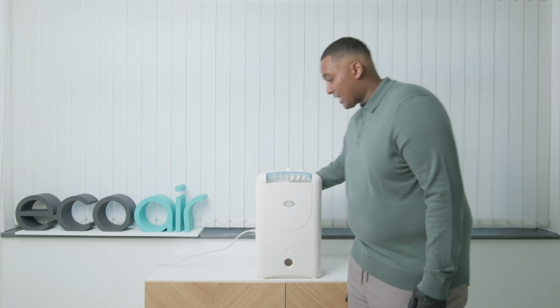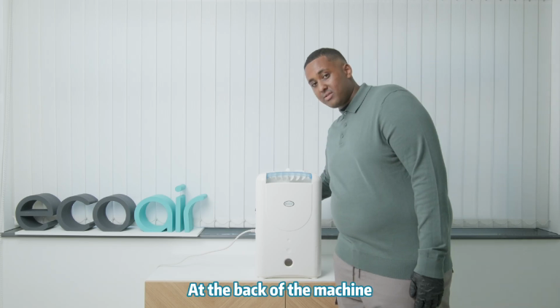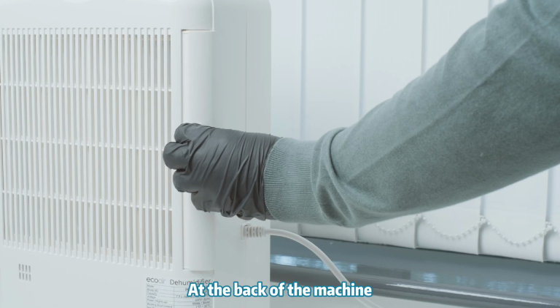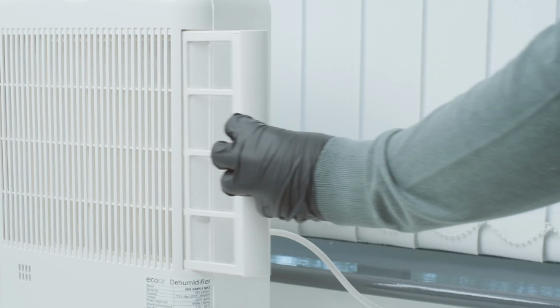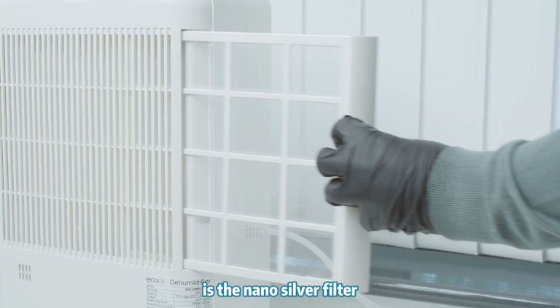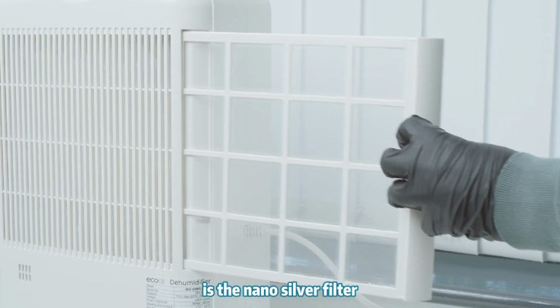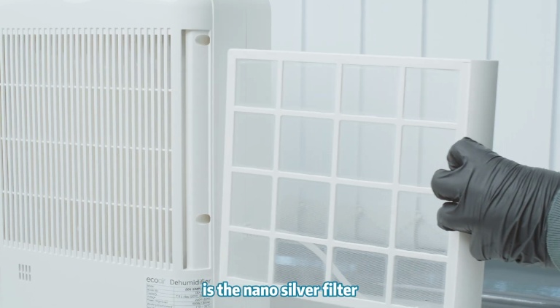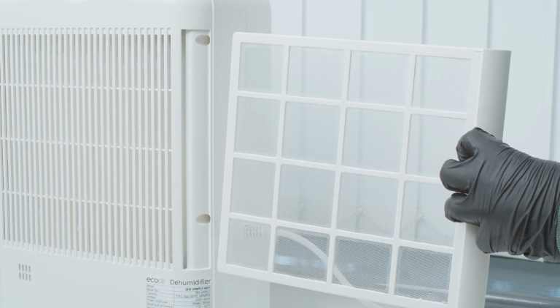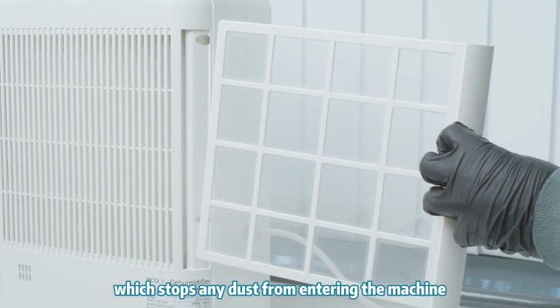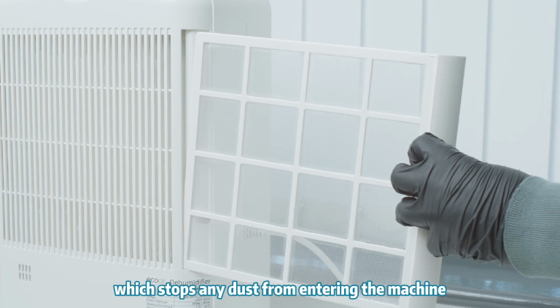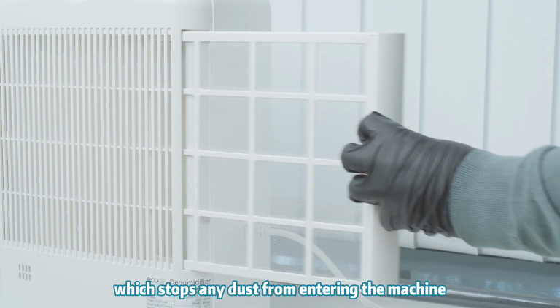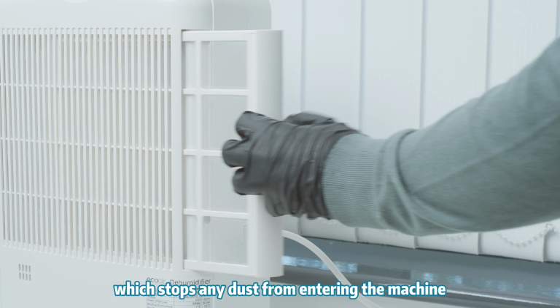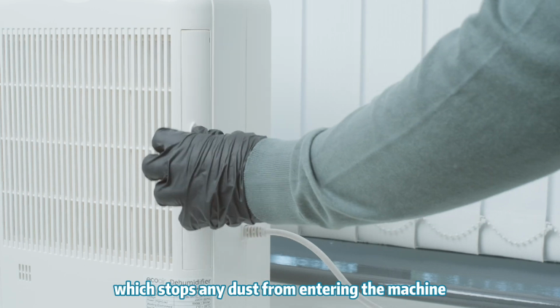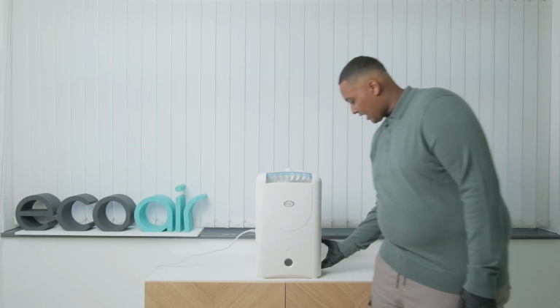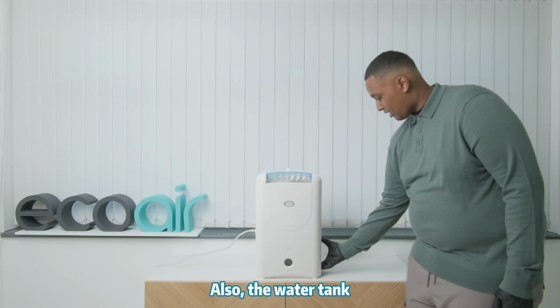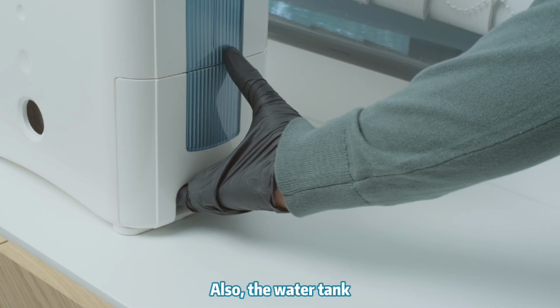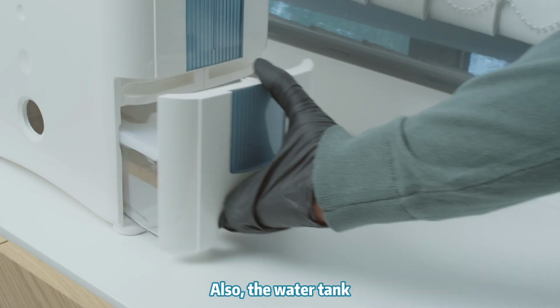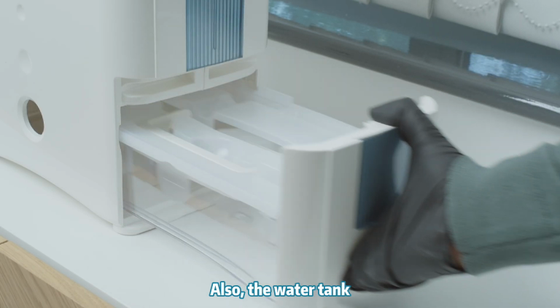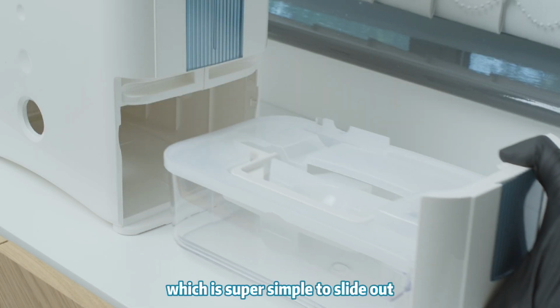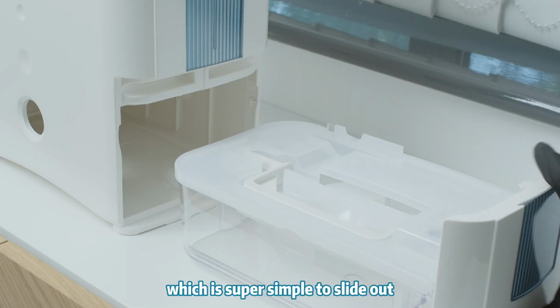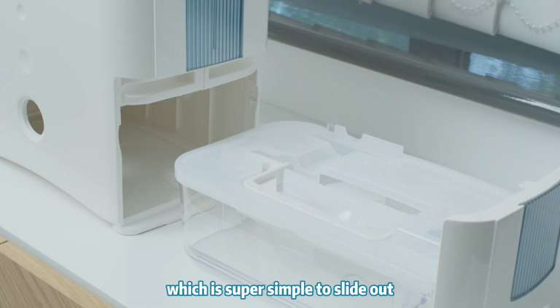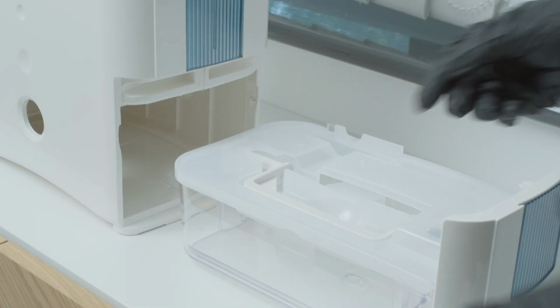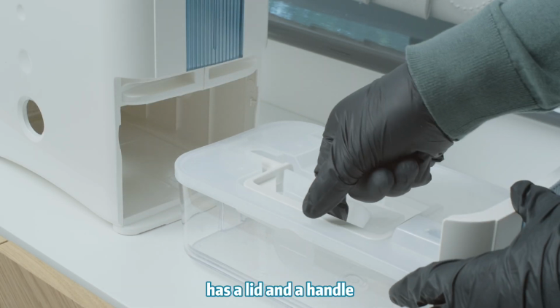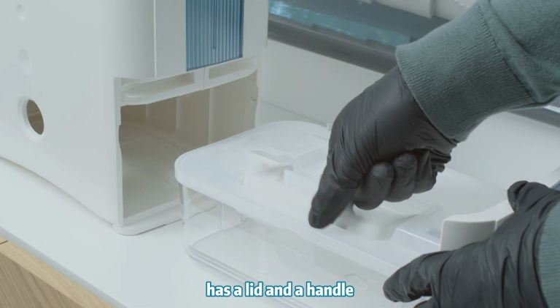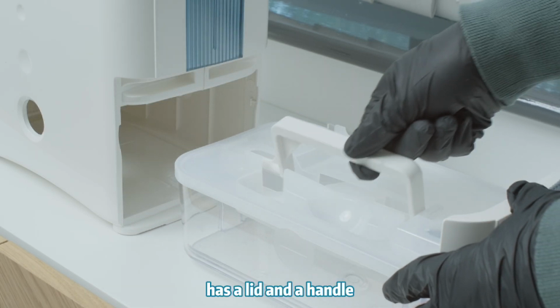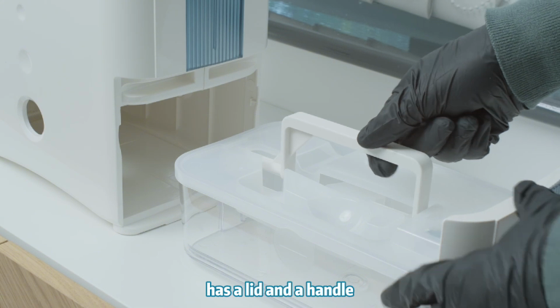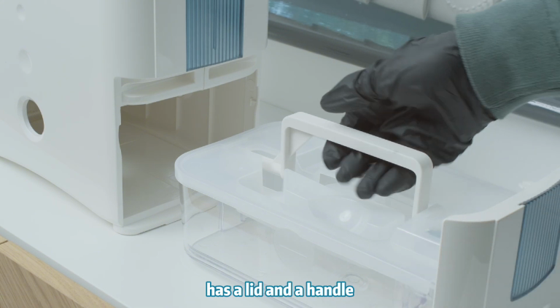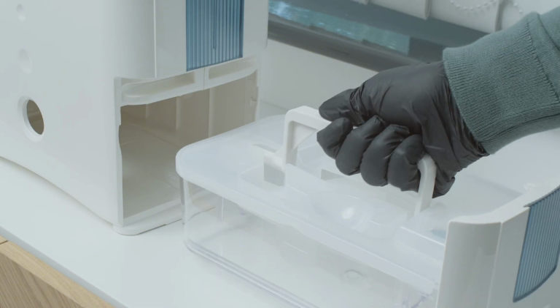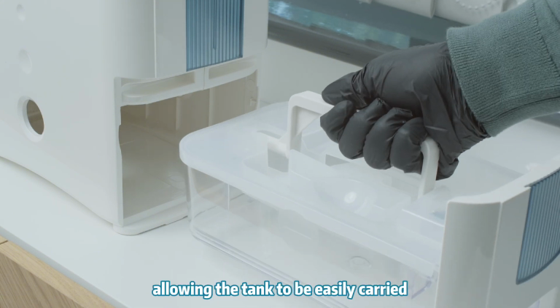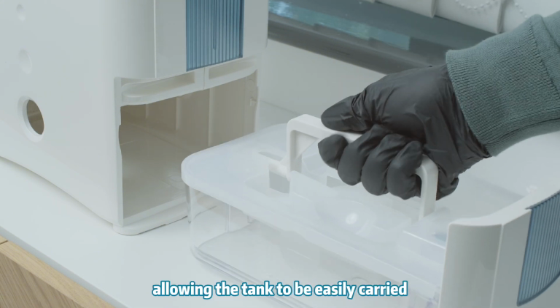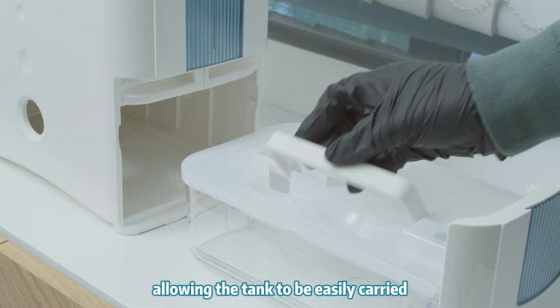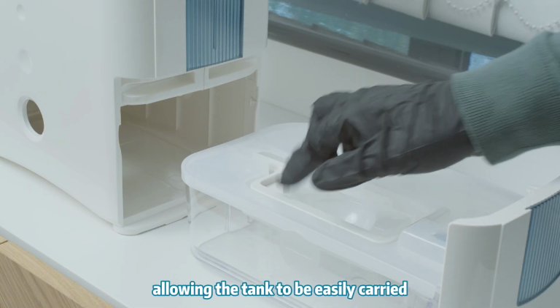At the back of the machine is a nano silver filter to stop any dust from entering the machine, and also the water tank which is super simple to slide out. It has both a lid and a handle allowing the tank to be easily carried.